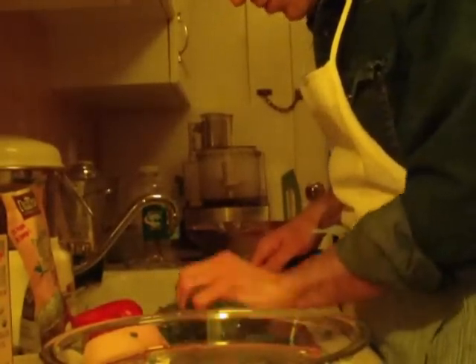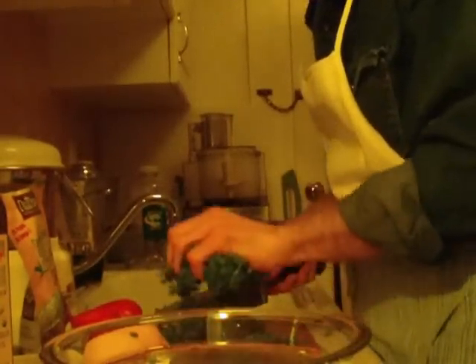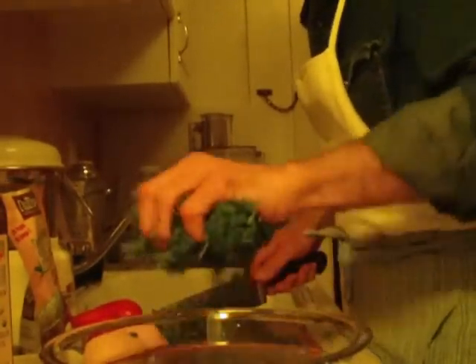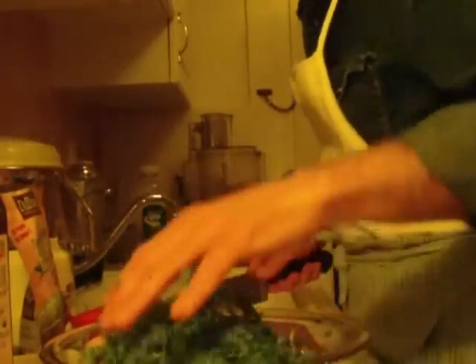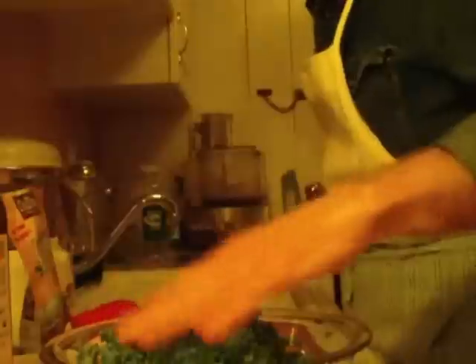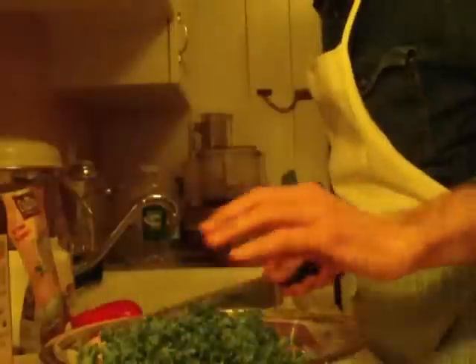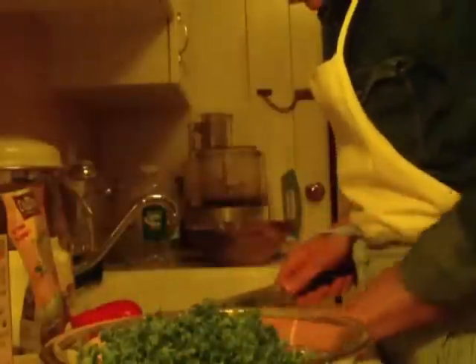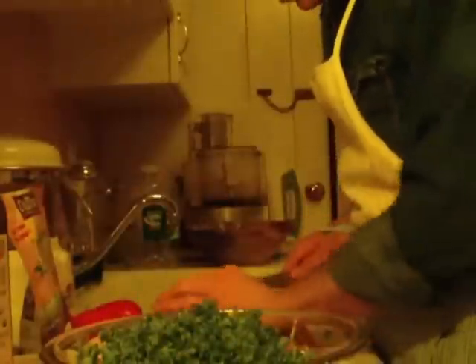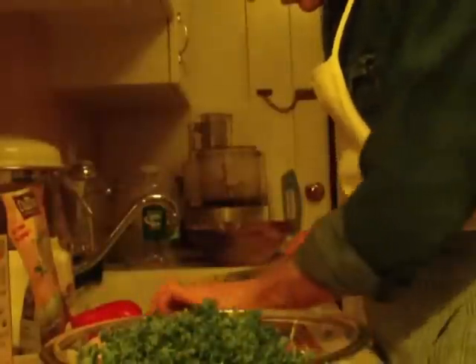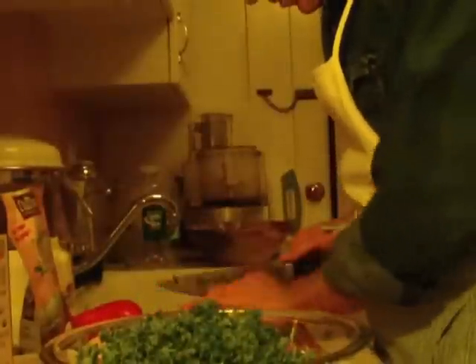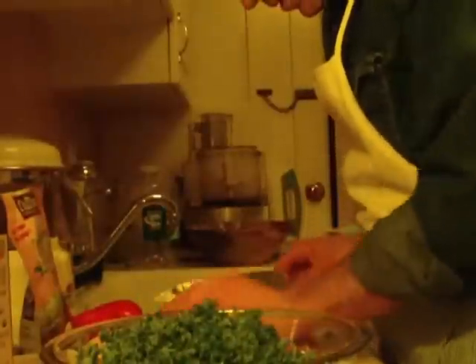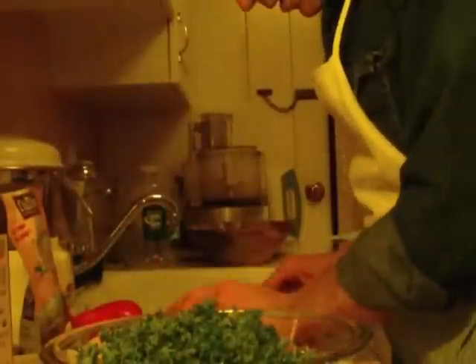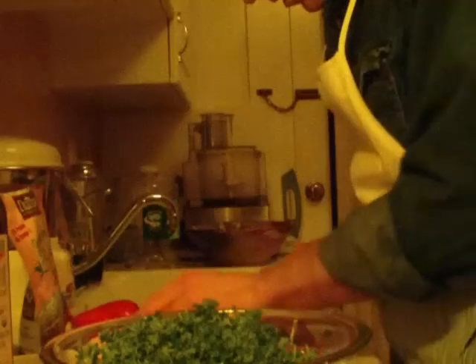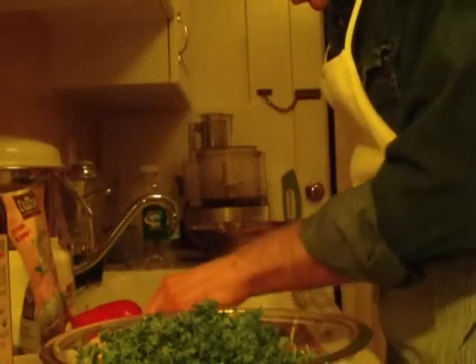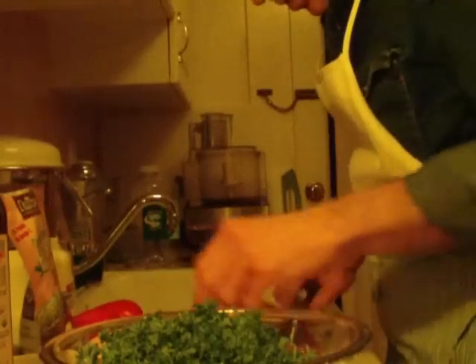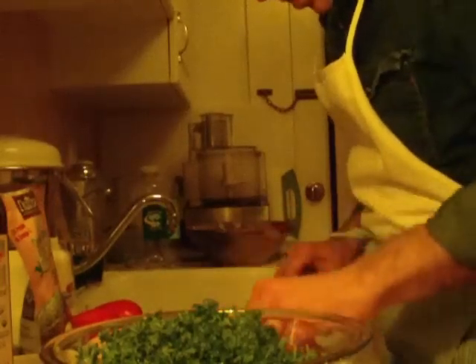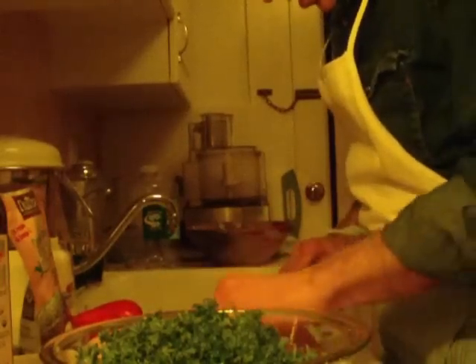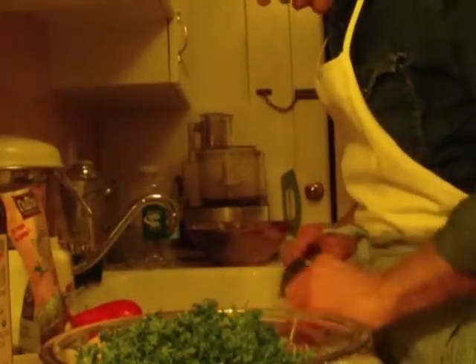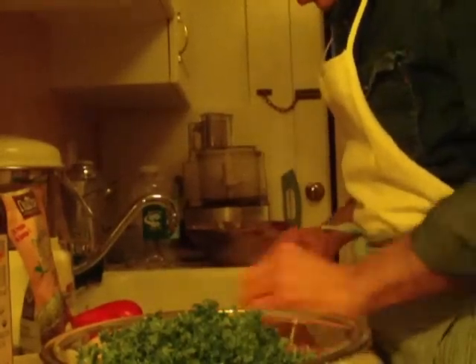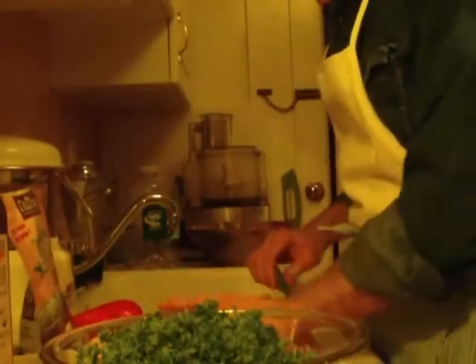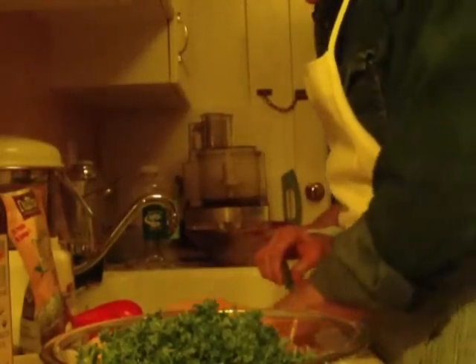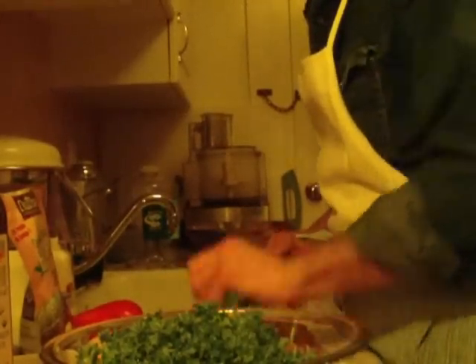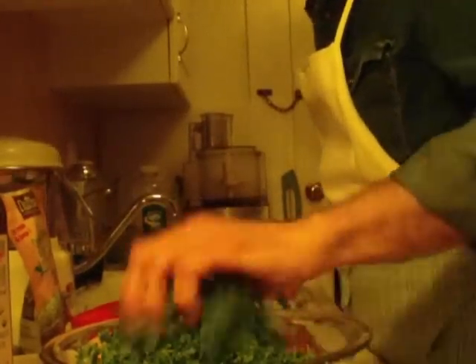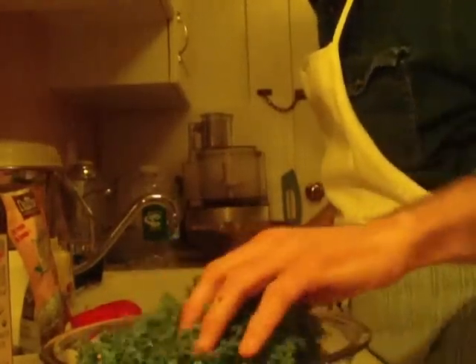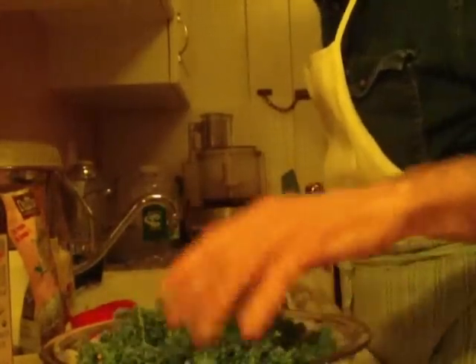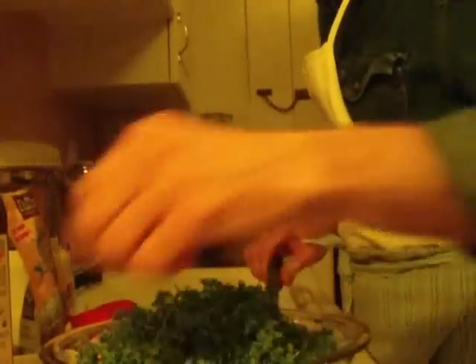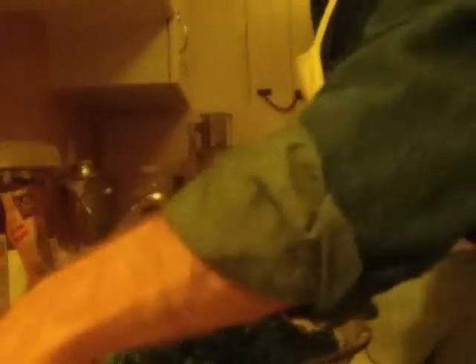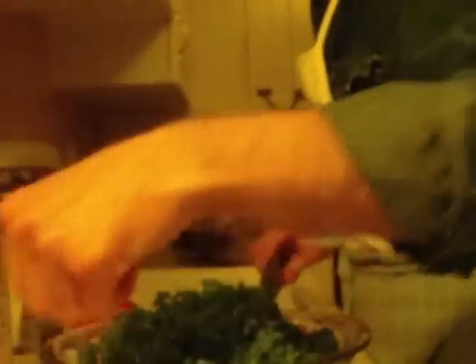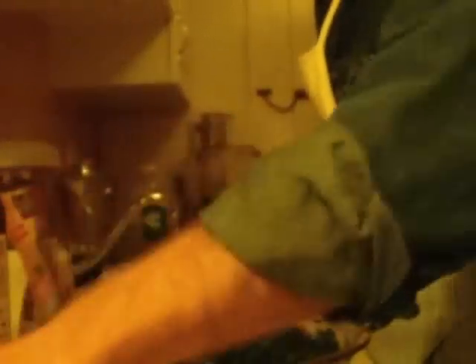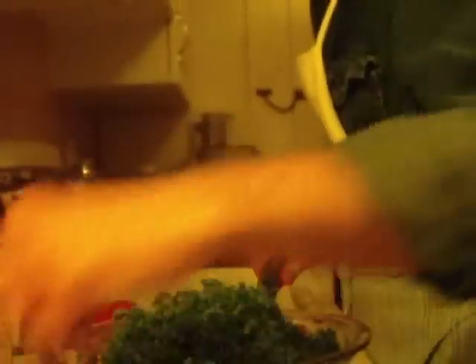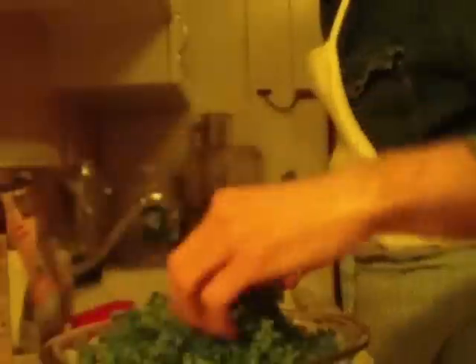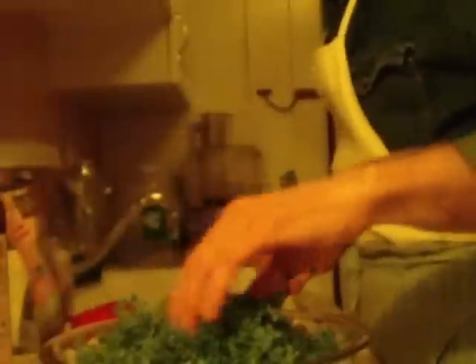So we've got some parsley. We just roughly chop it up and we are ready to go here.